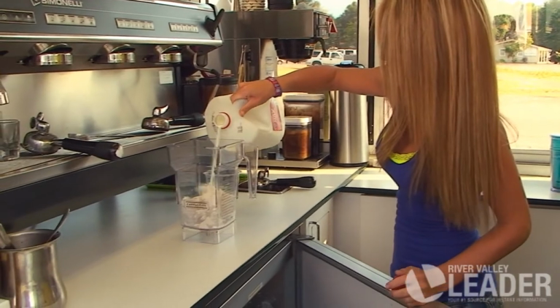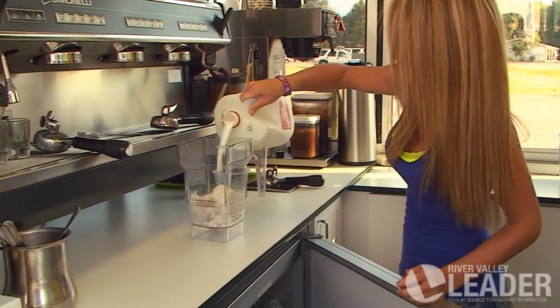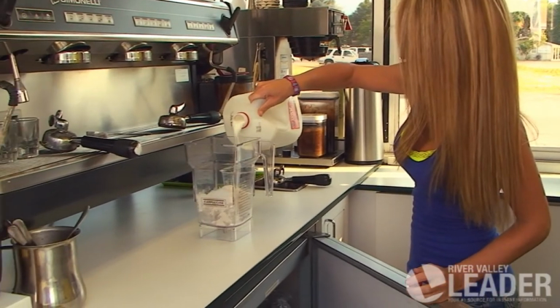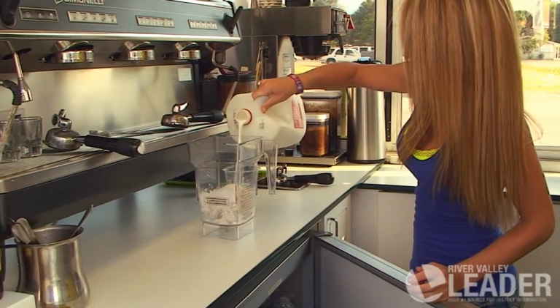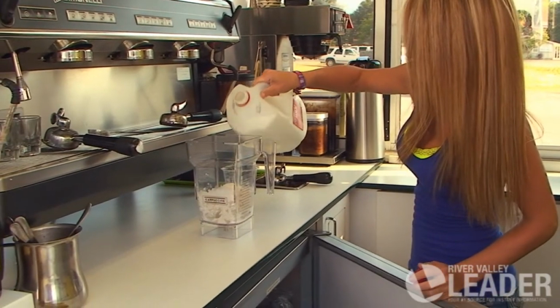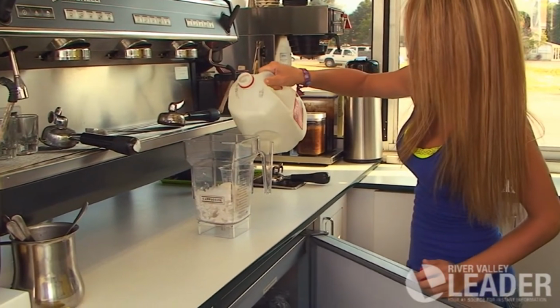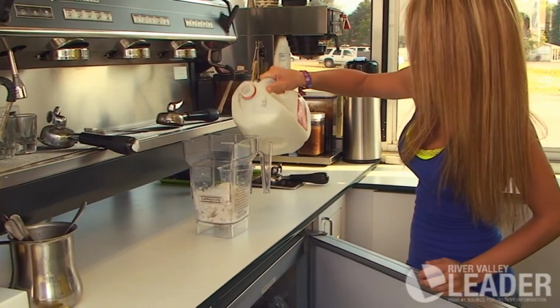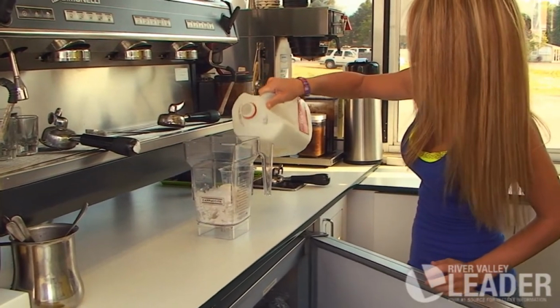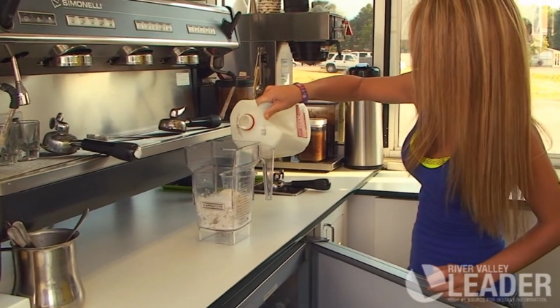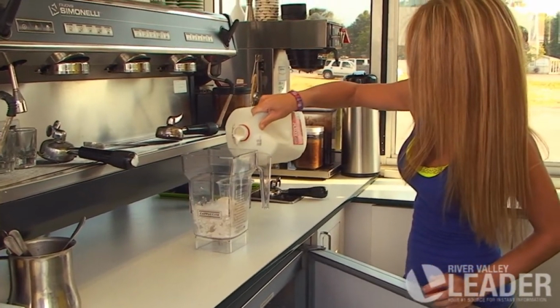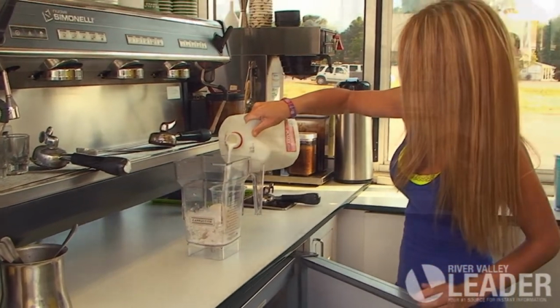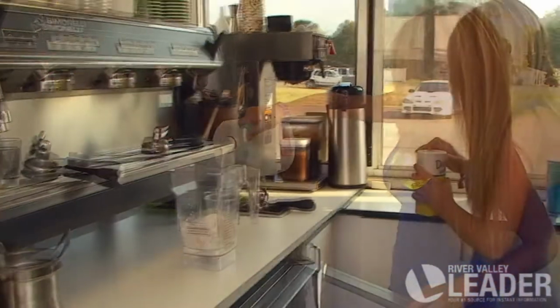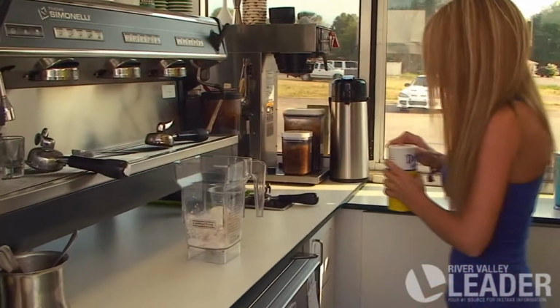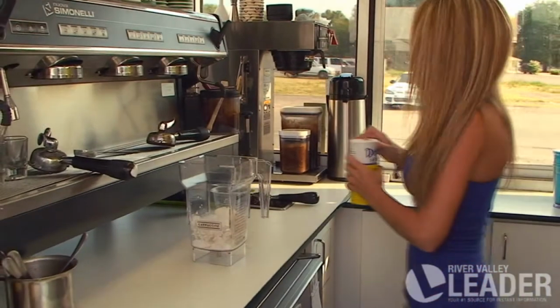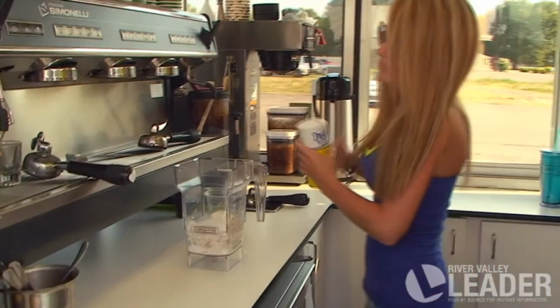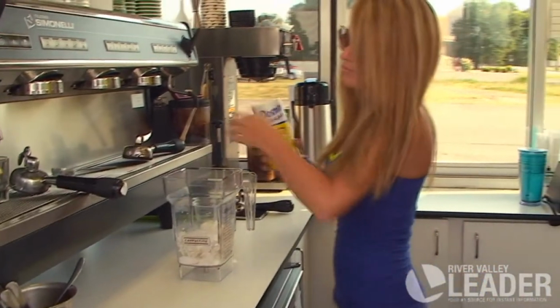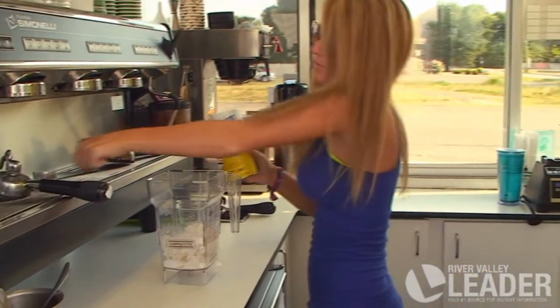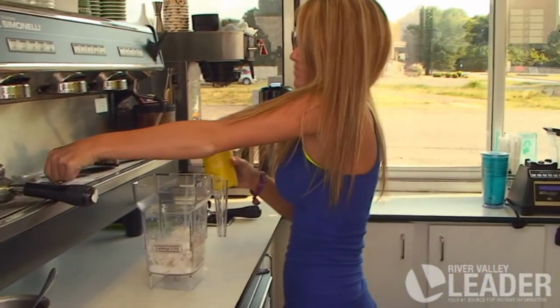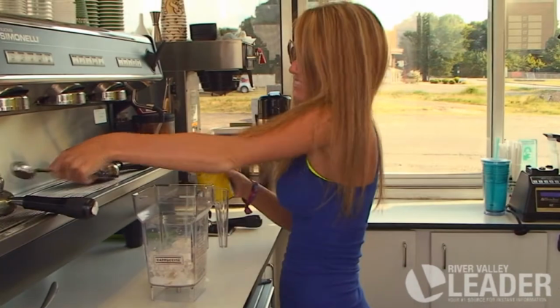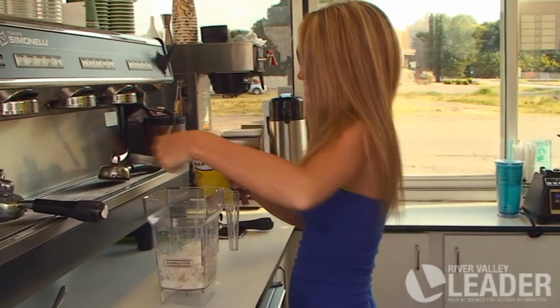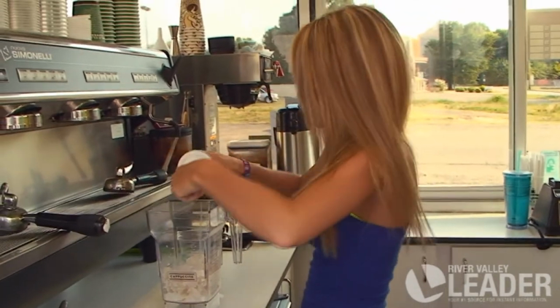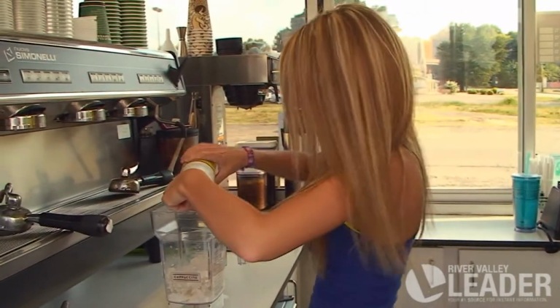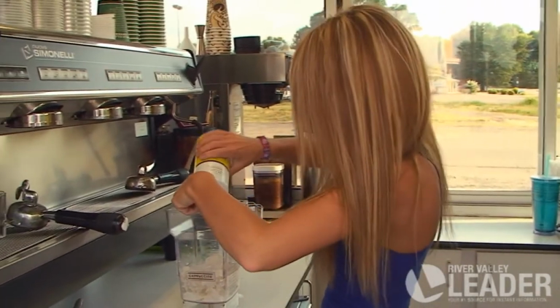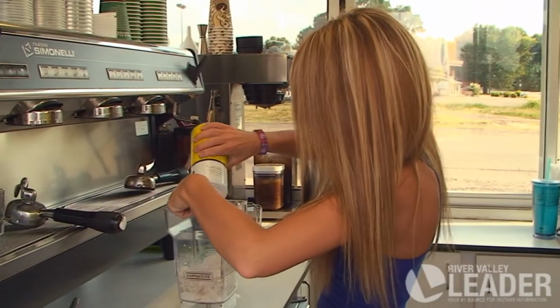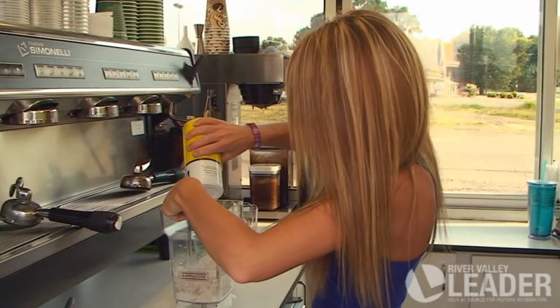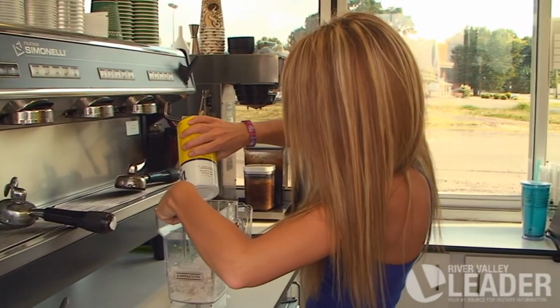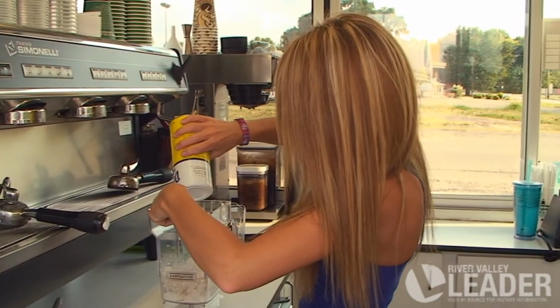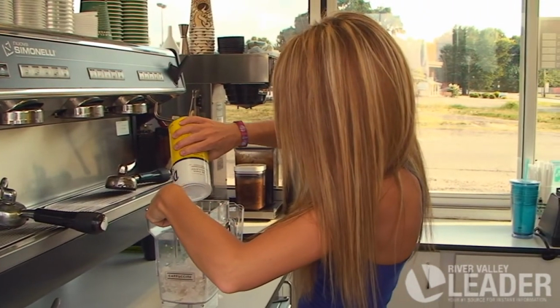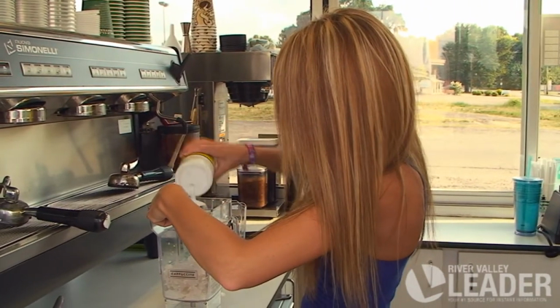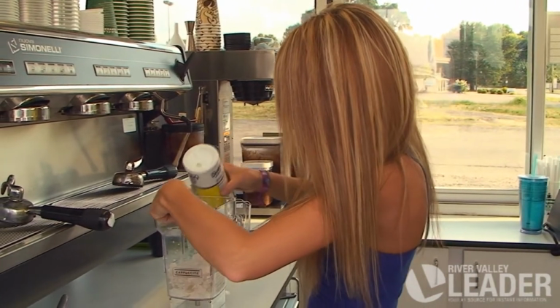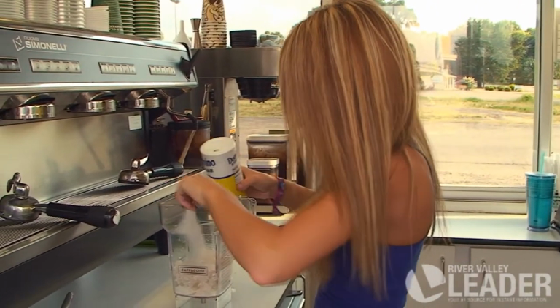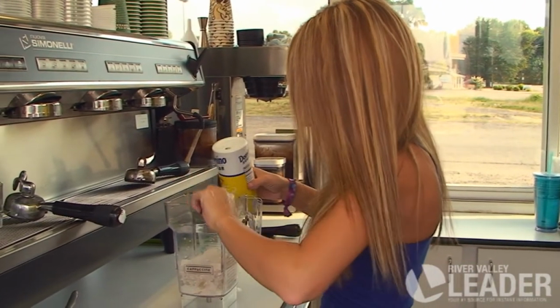She just puts a splash of milk in there. We can't tell you everything that goes in there — it's going to be a little bit of a secret. We can't give away everything.